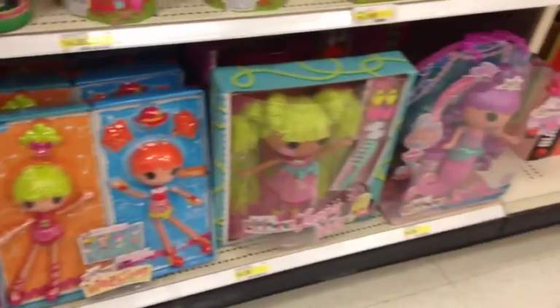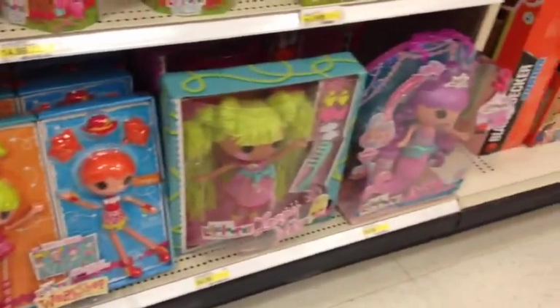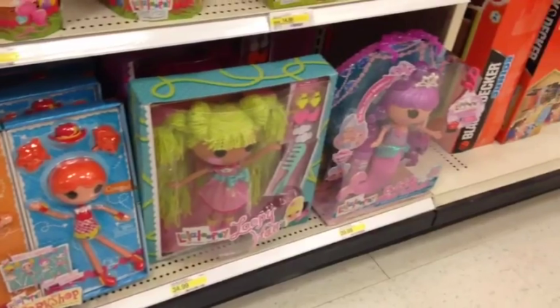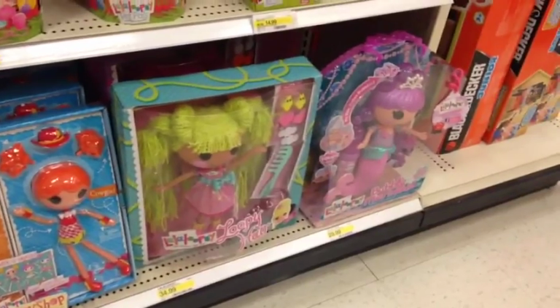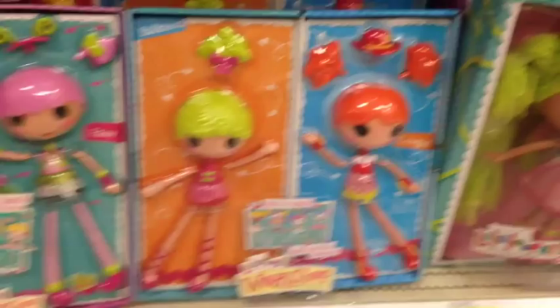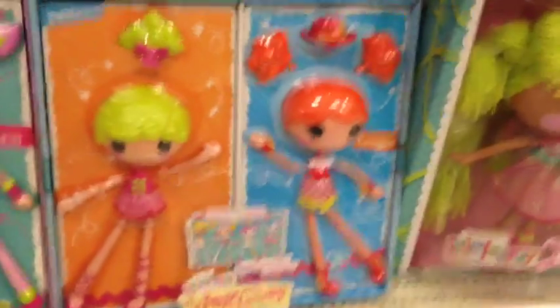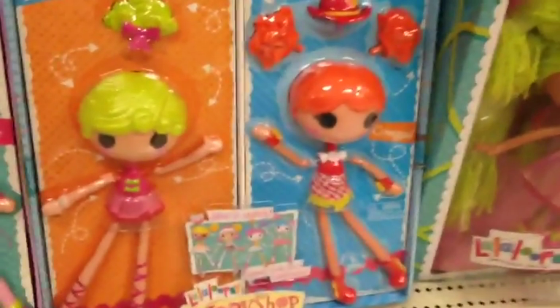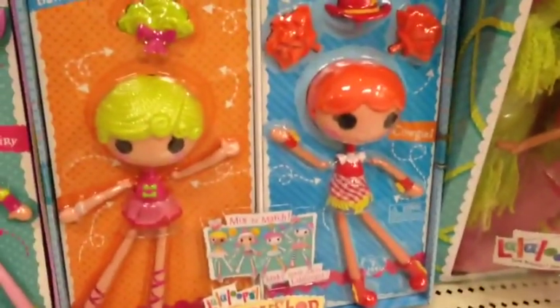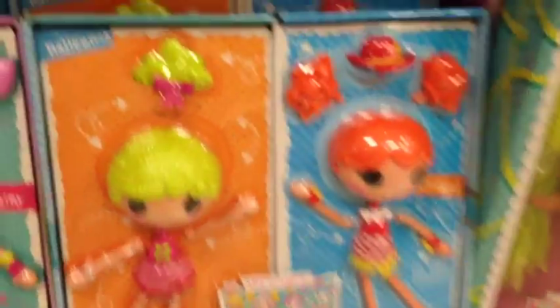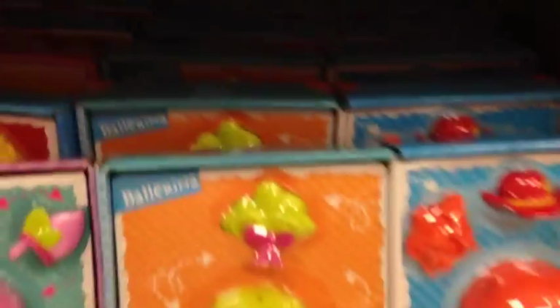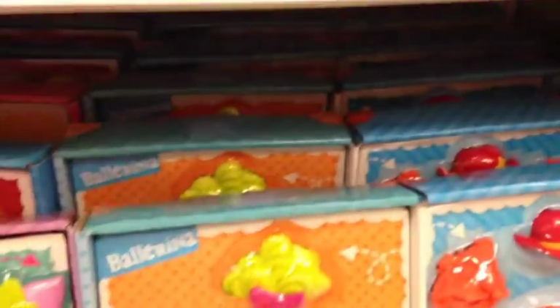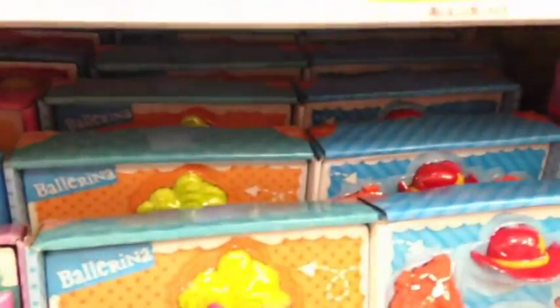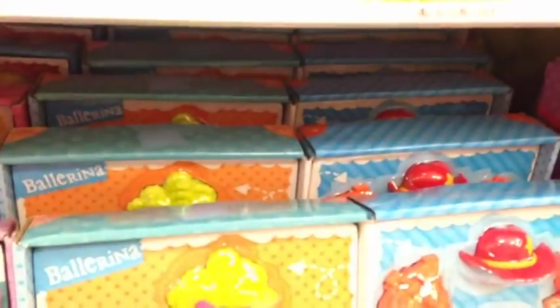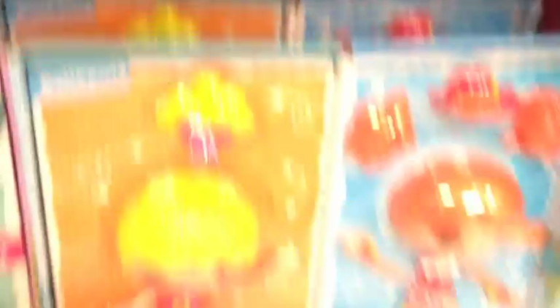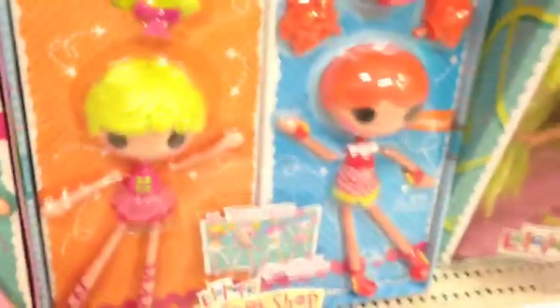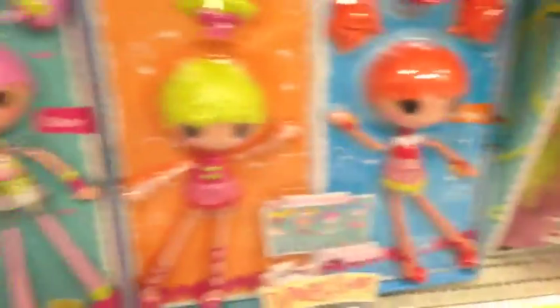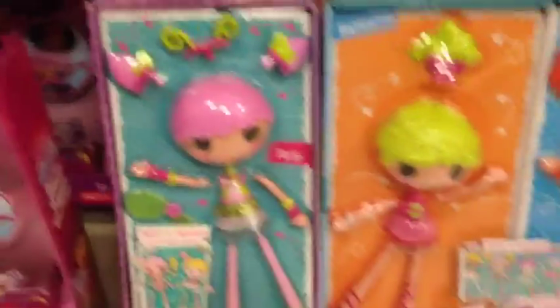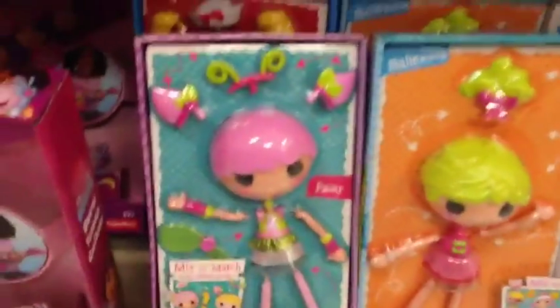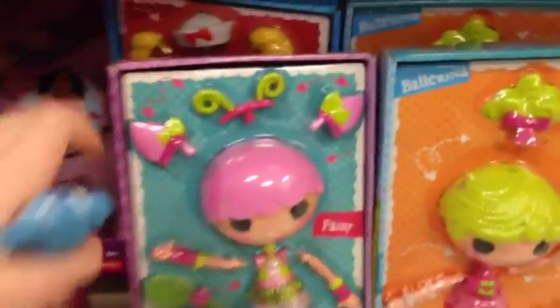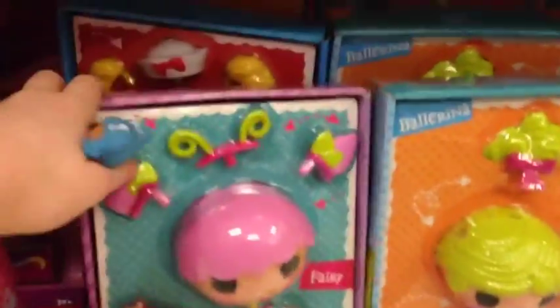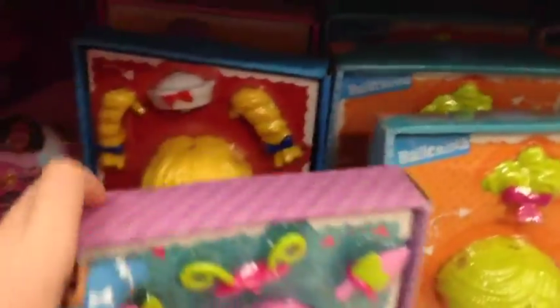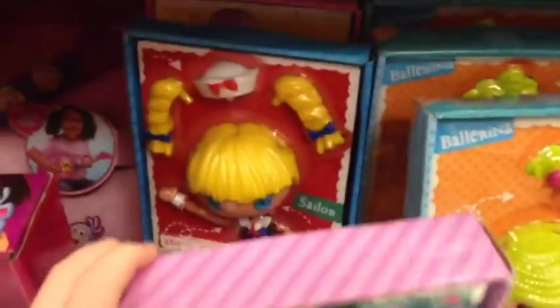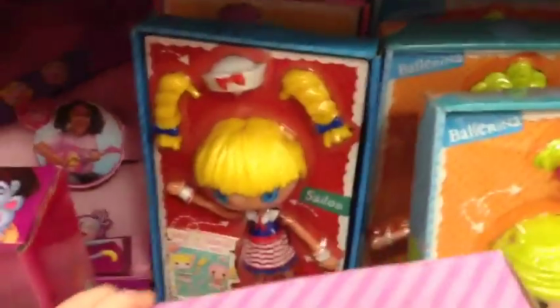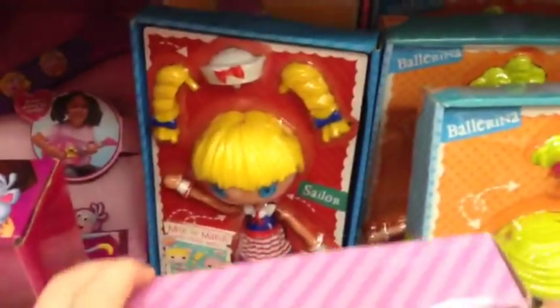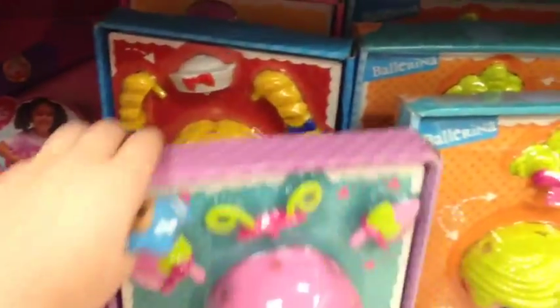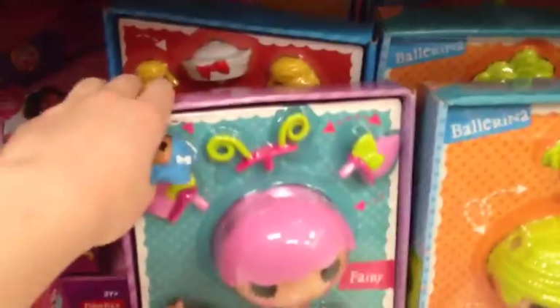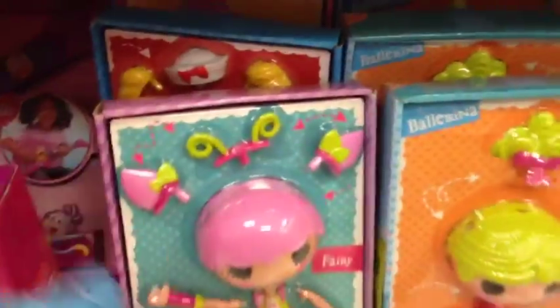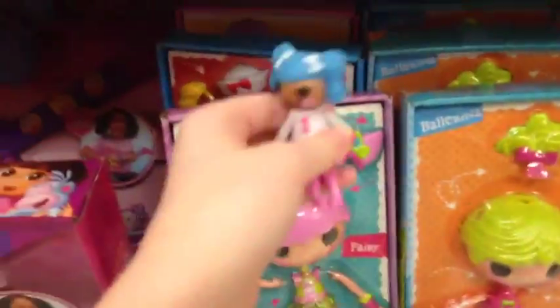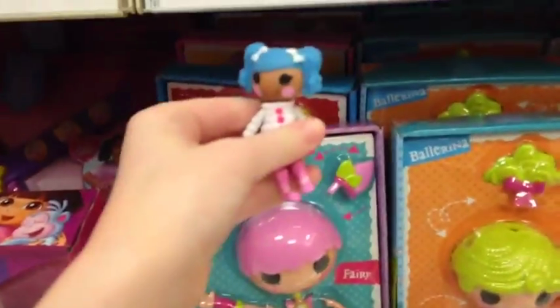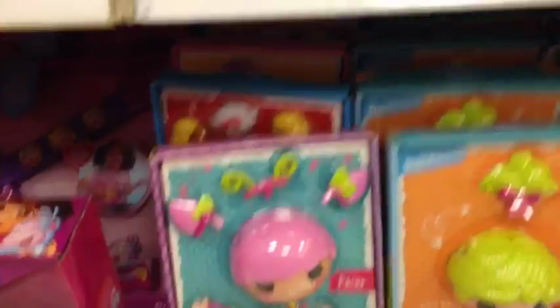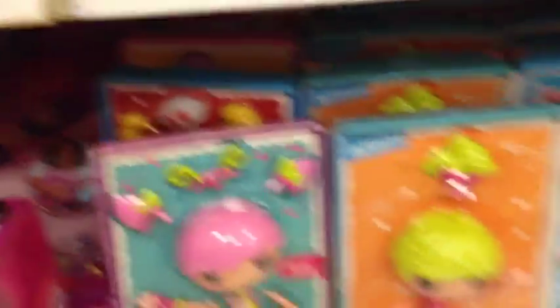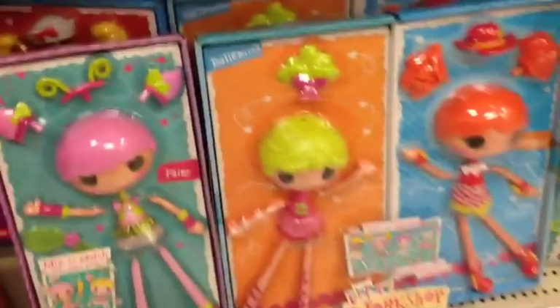Nothing really new down here, but here are some new workshop dolls. They're all pretty much the same — just some singles. I have Mittens in my hand; I brought her along with me for the trip.